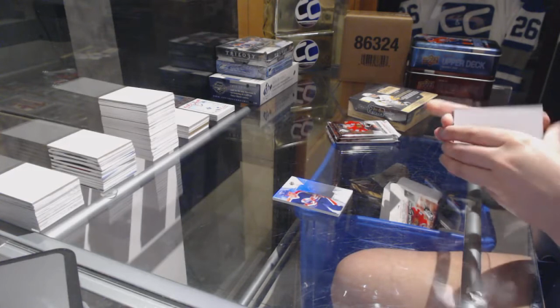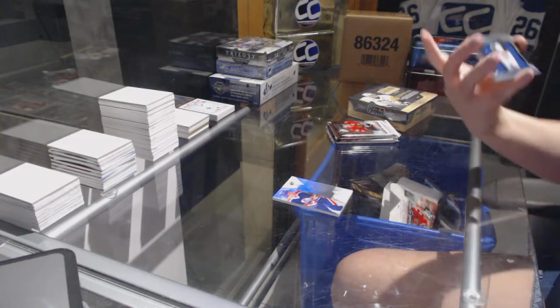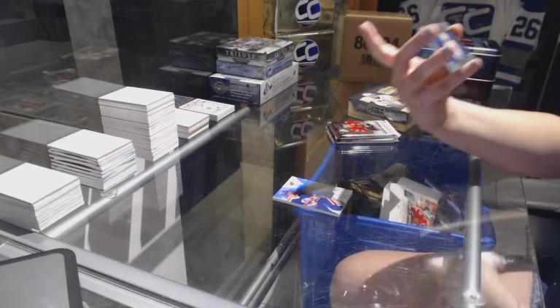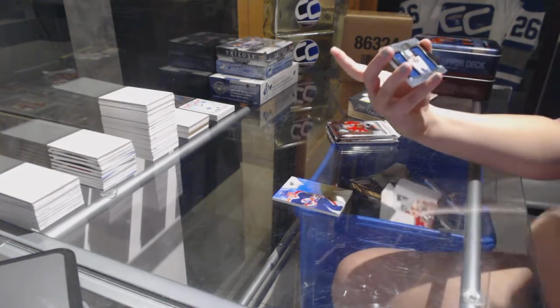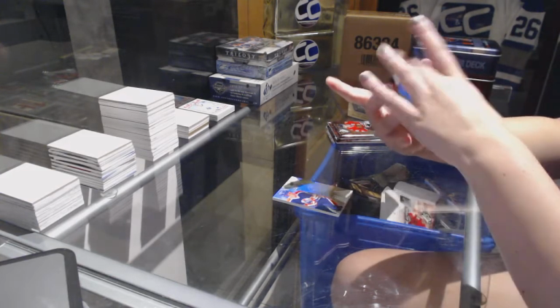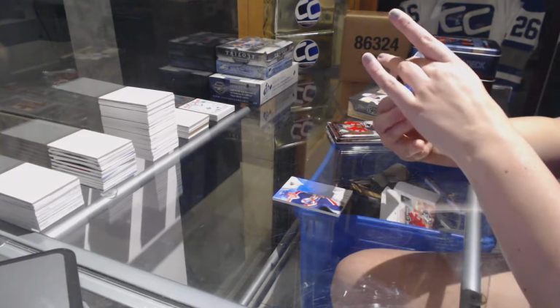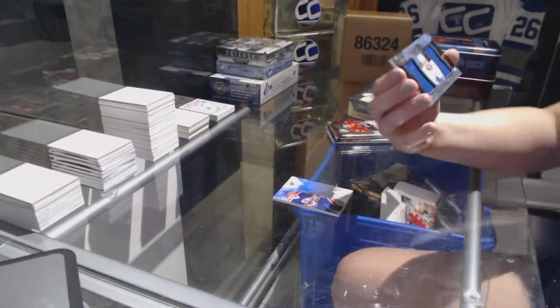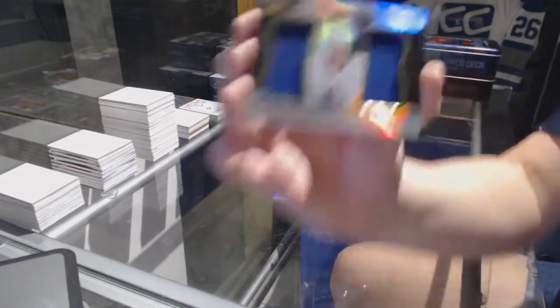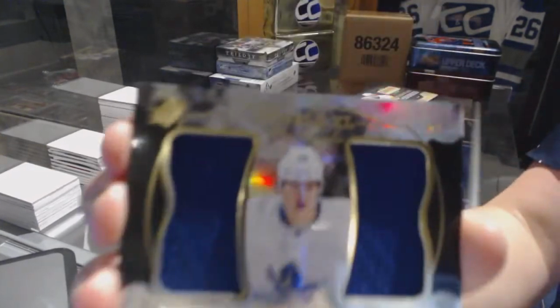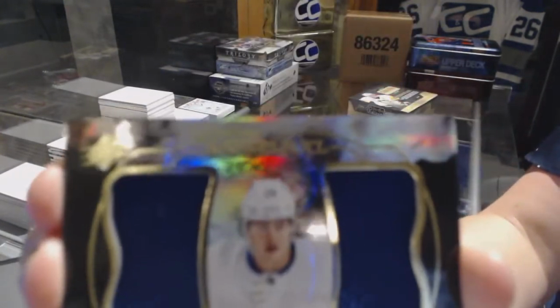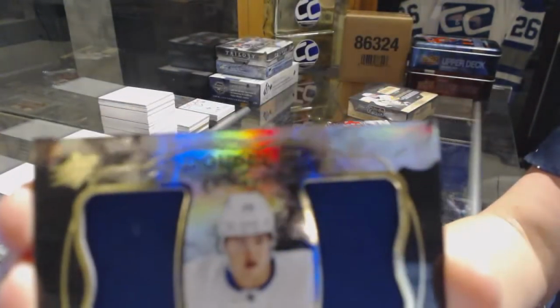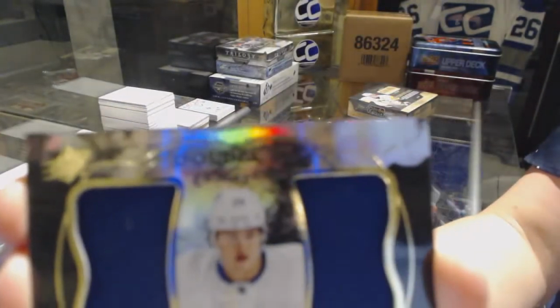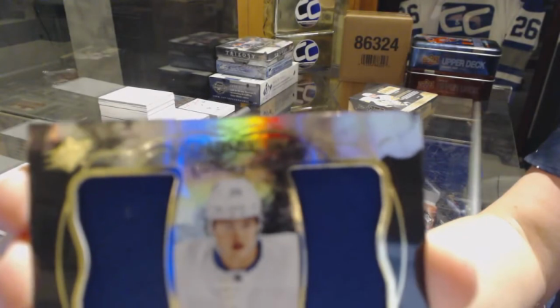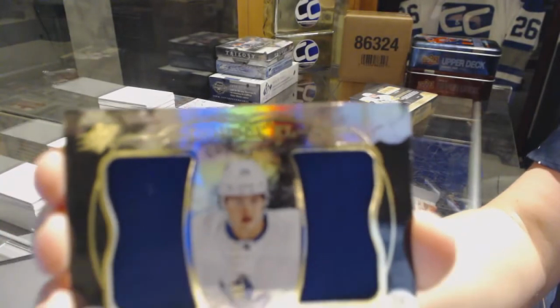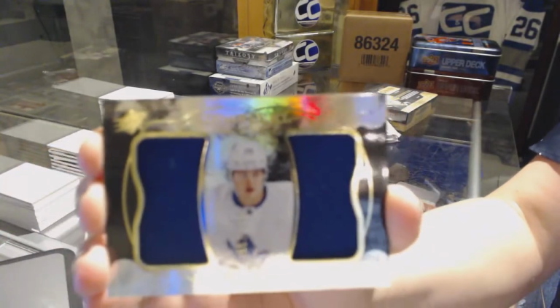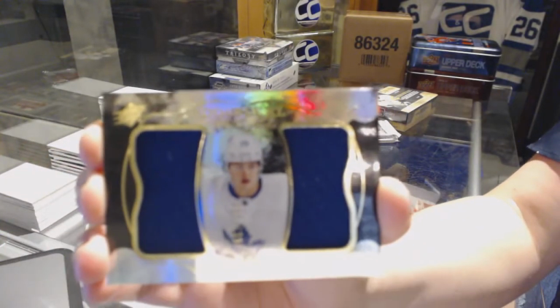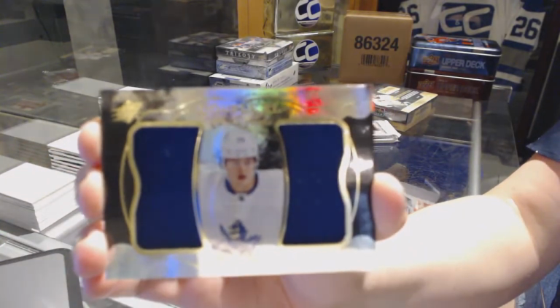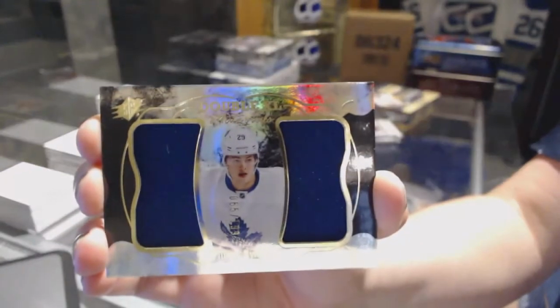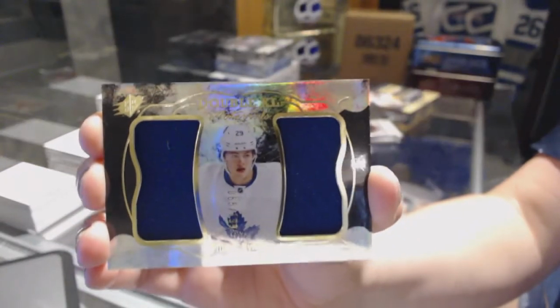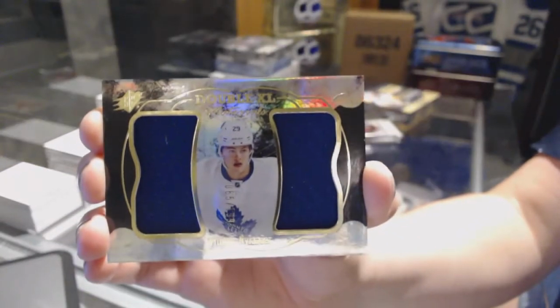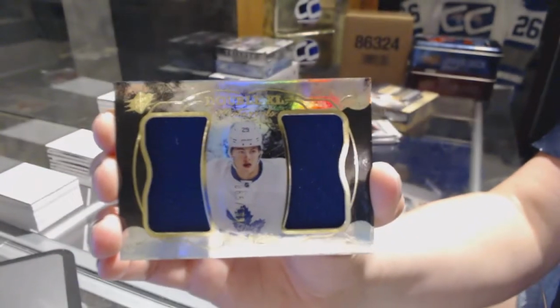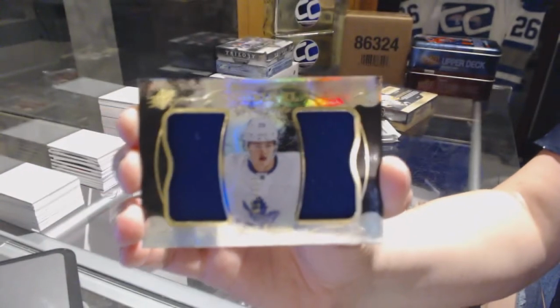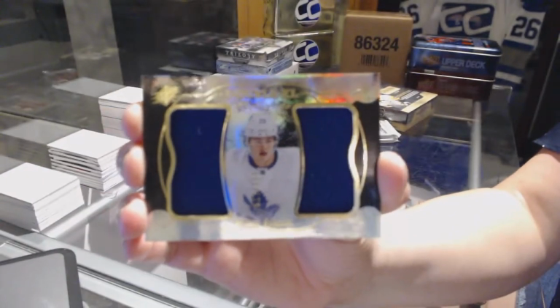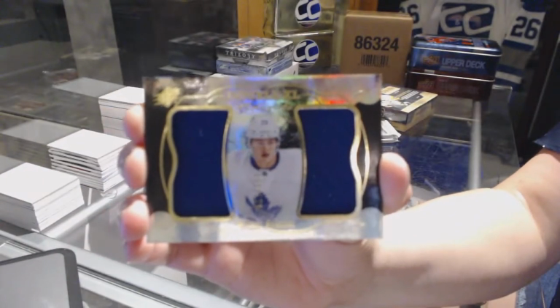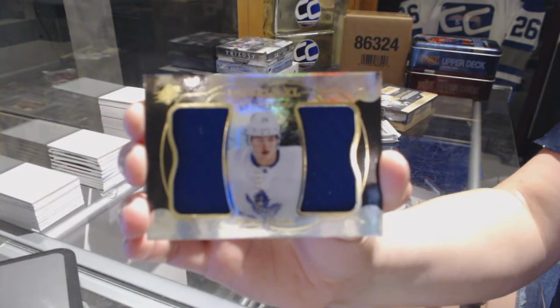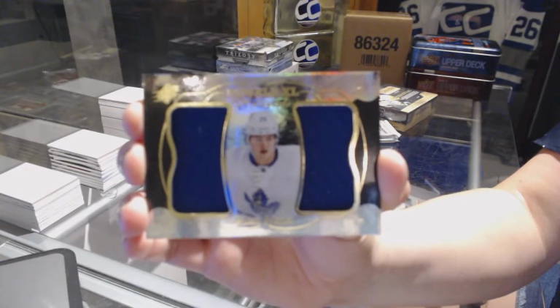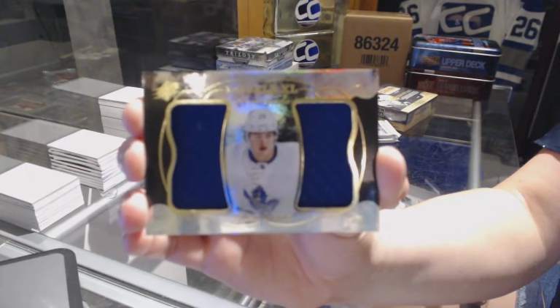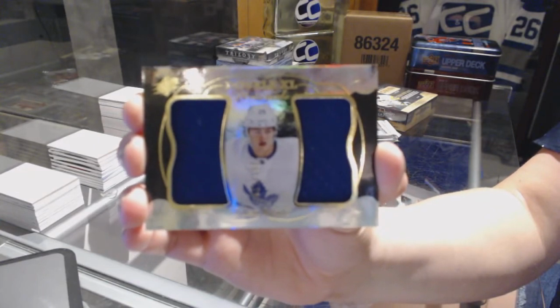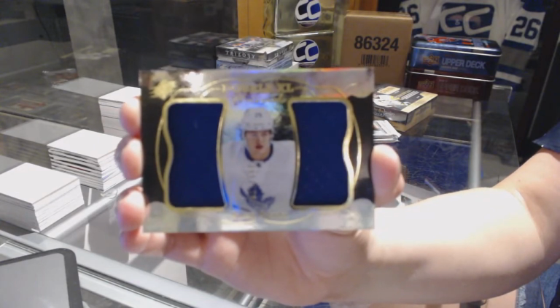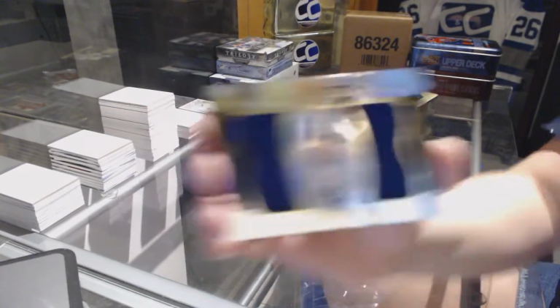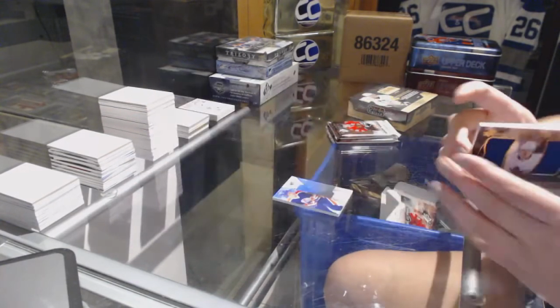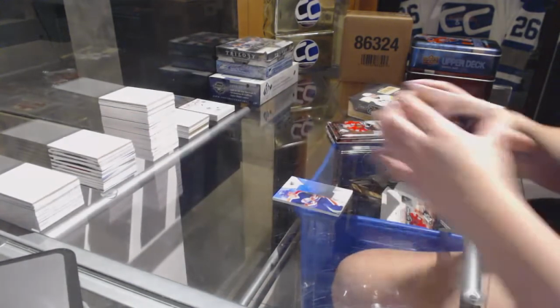We've got a double Exxon Materials dual jersey for the Toronto Maple Leafs, William Nylander.